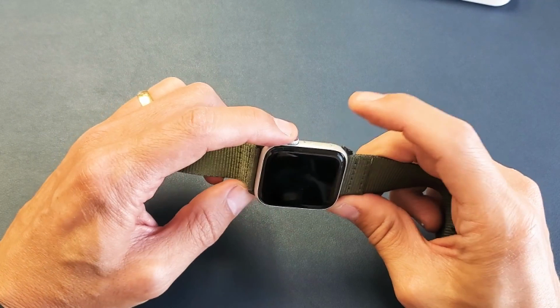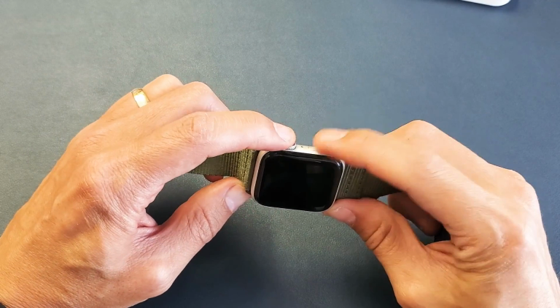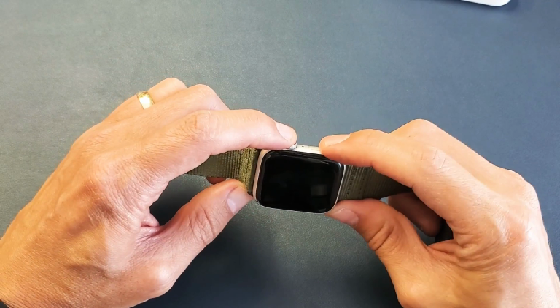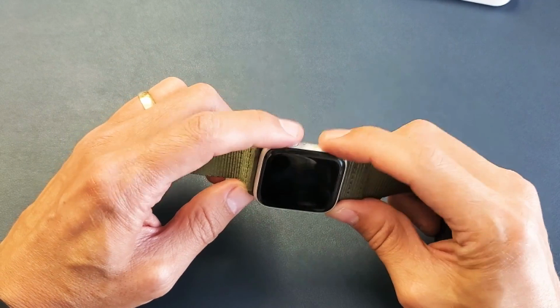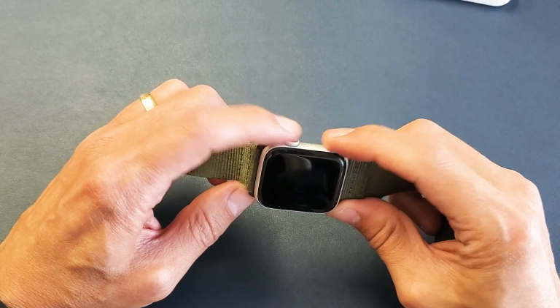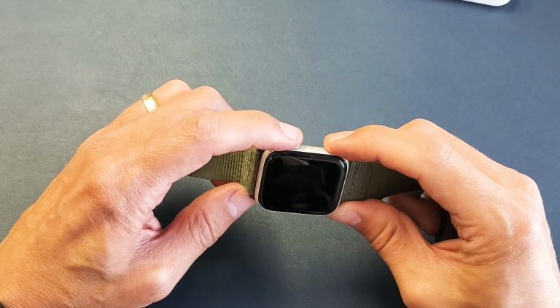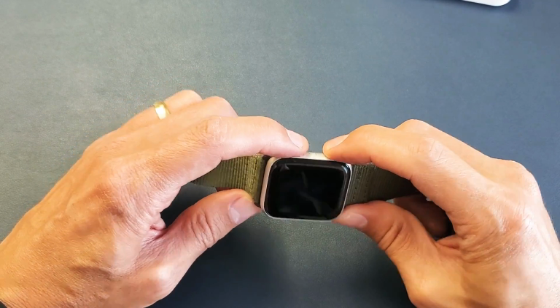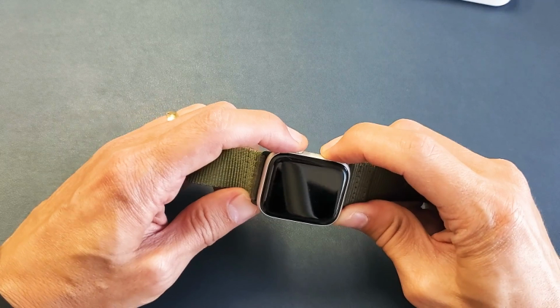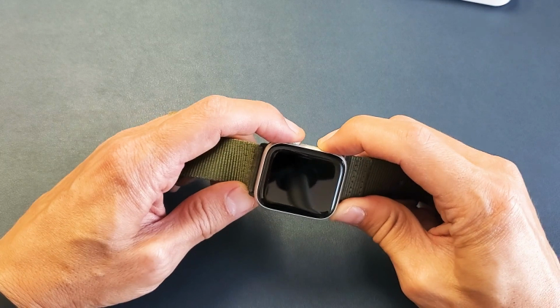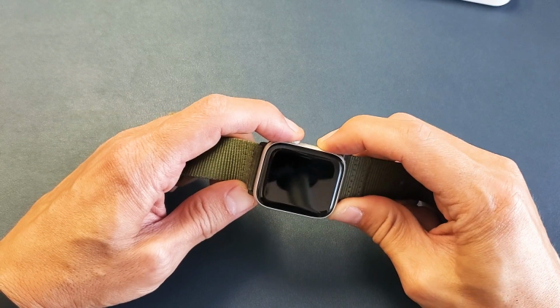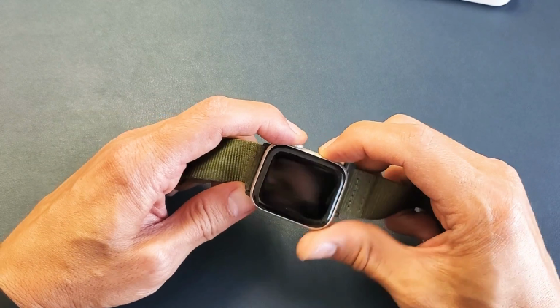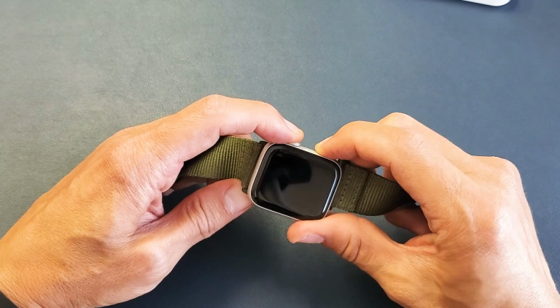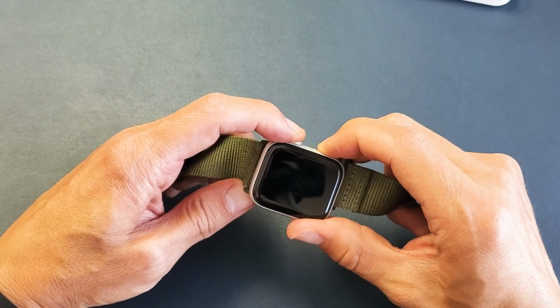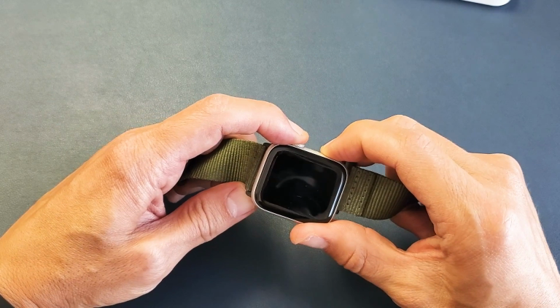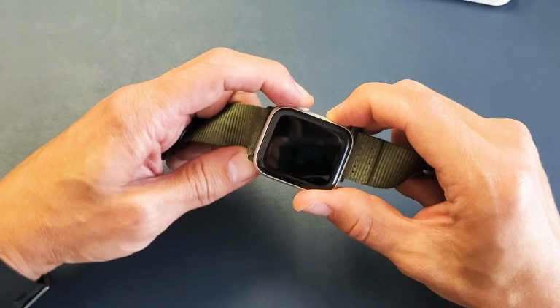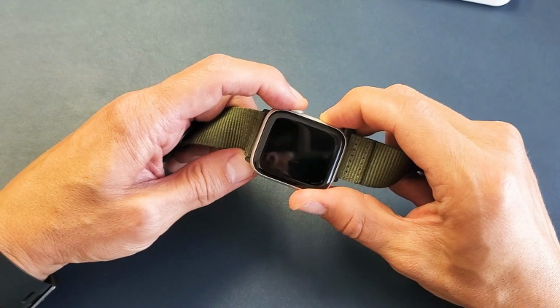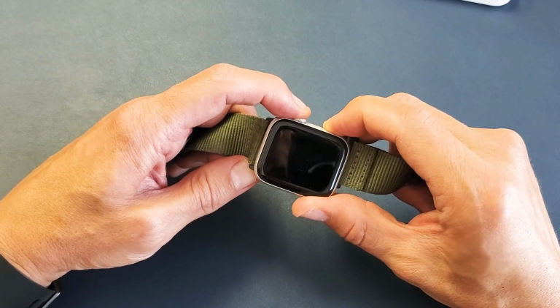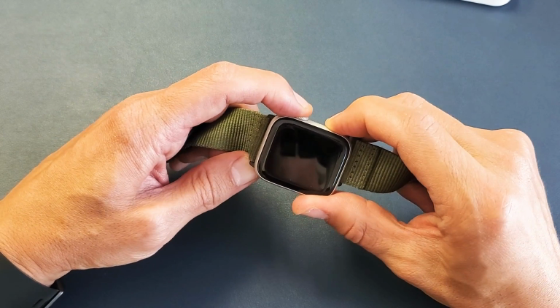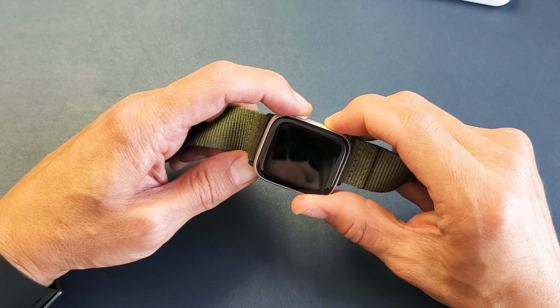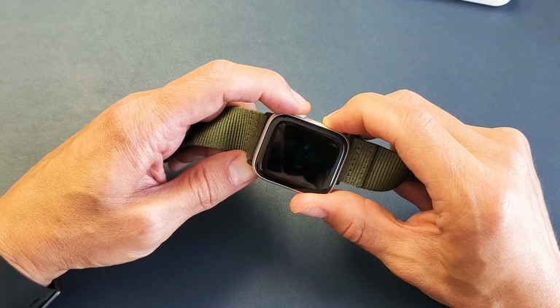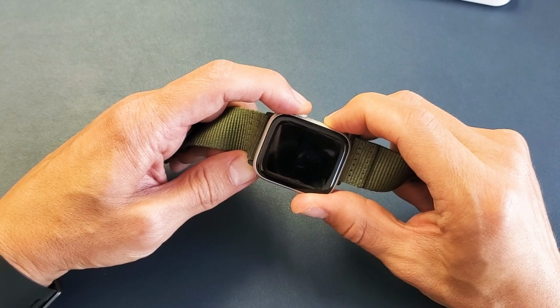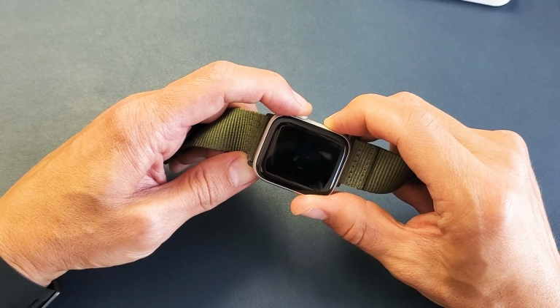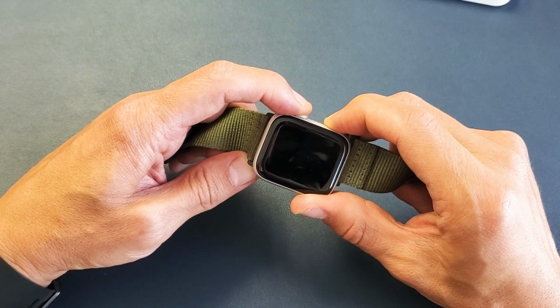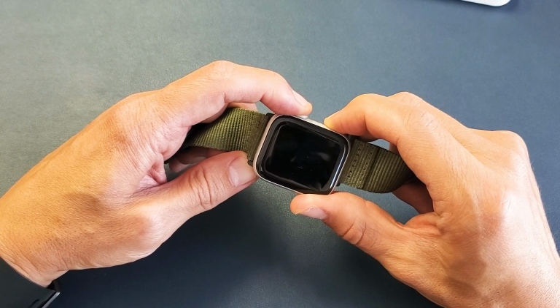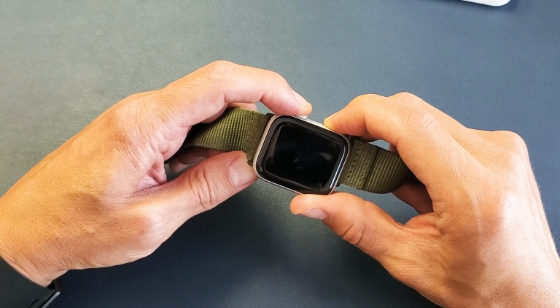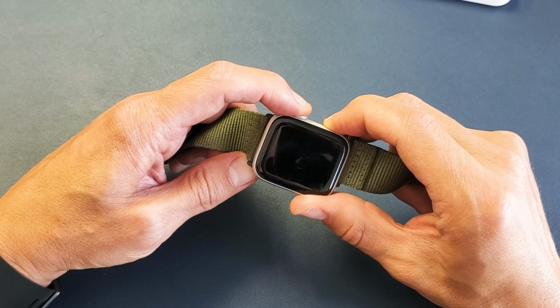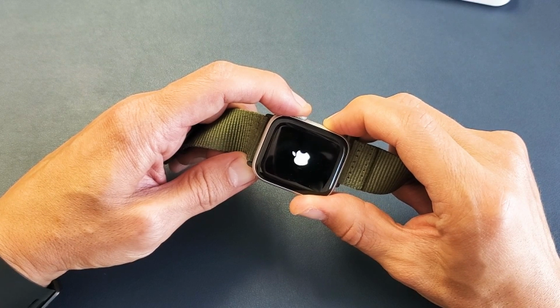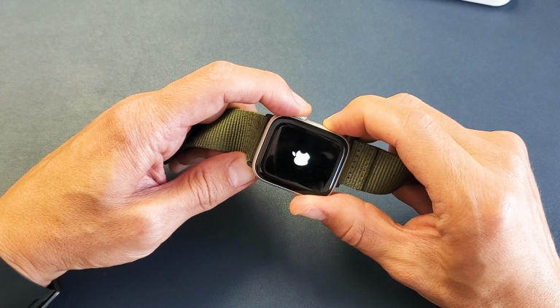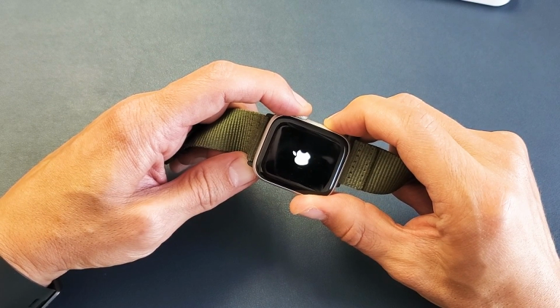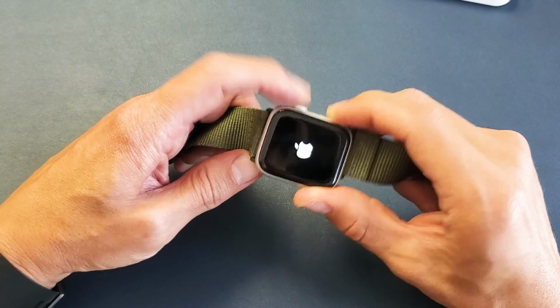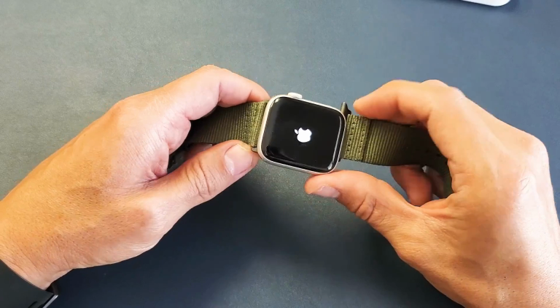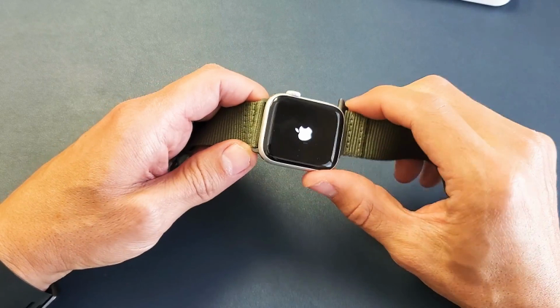Crown, side button. One, two, three — press and hold both buttons, do not let go. I'm still holding both buttons; I'm not going to let go until I see that Apple logo appear. Still holding. There it is — go ahead and let go.